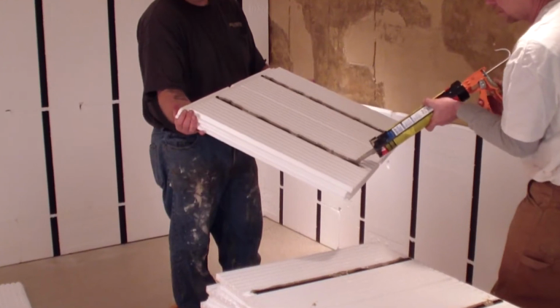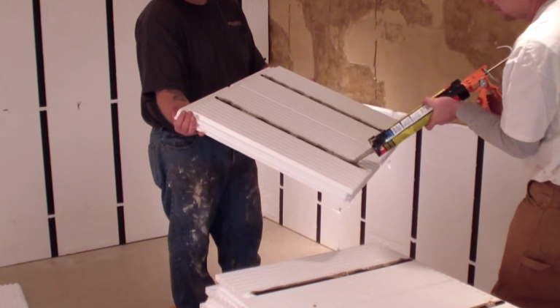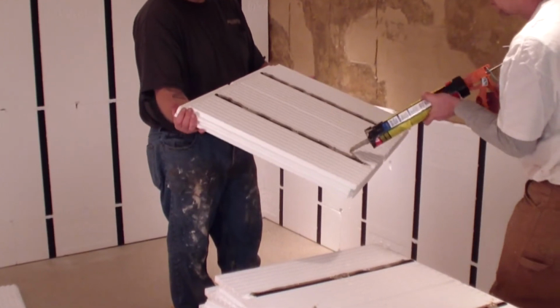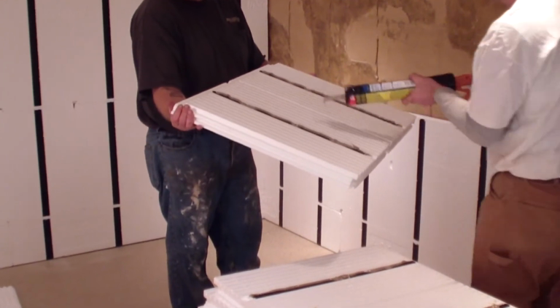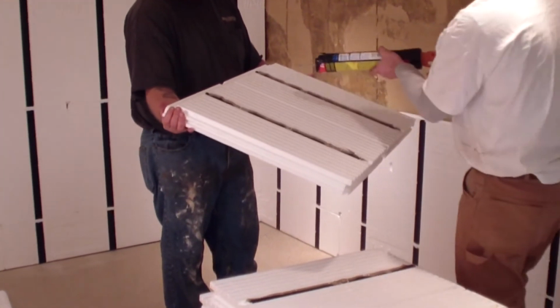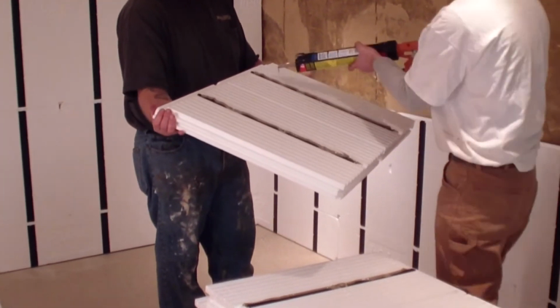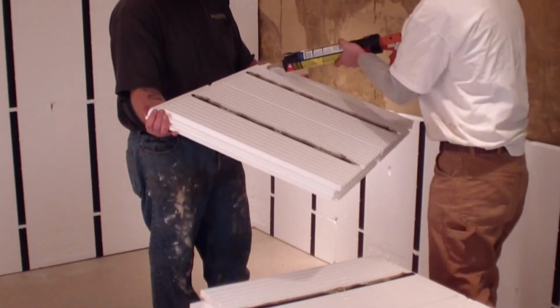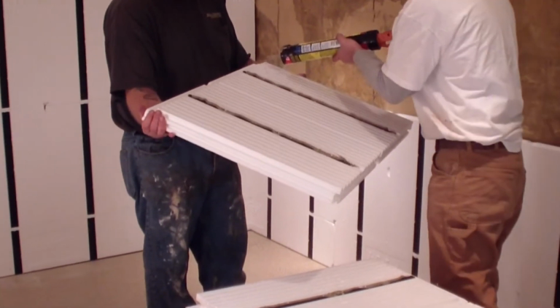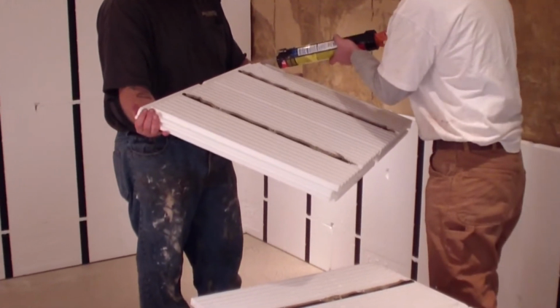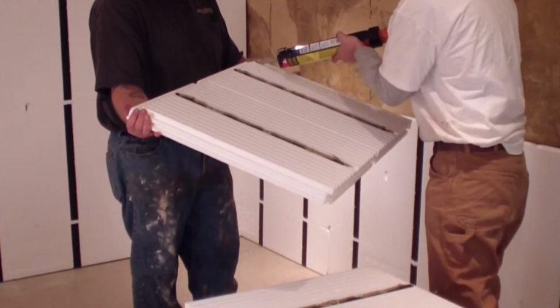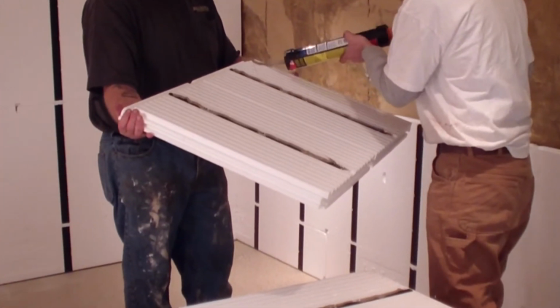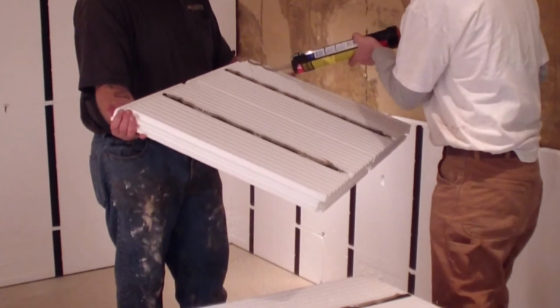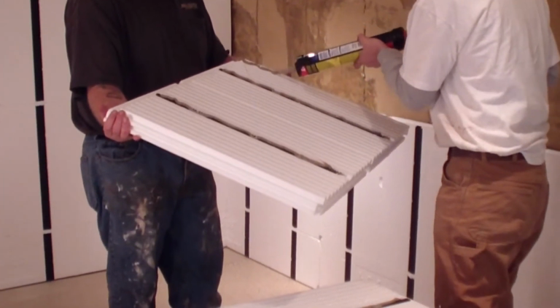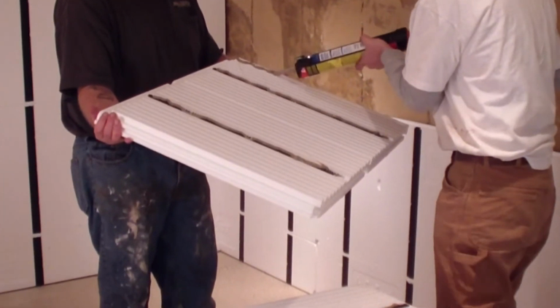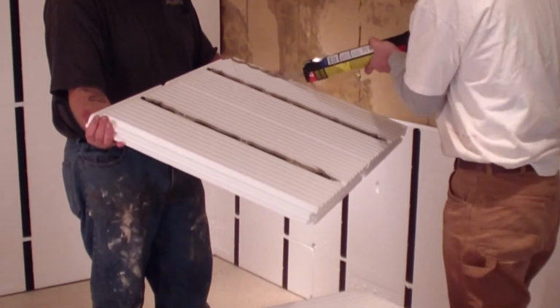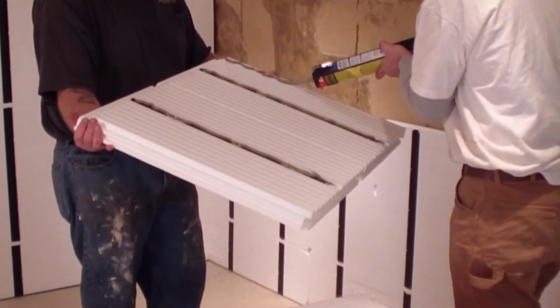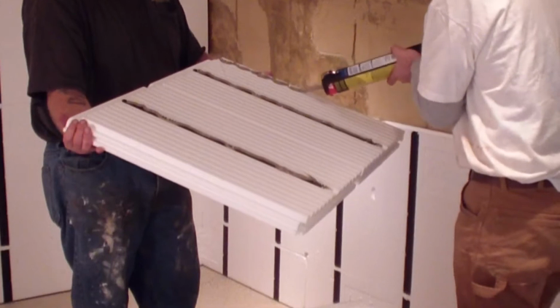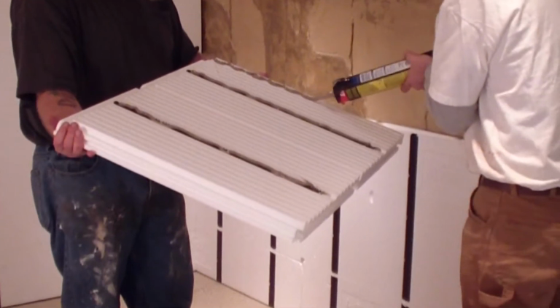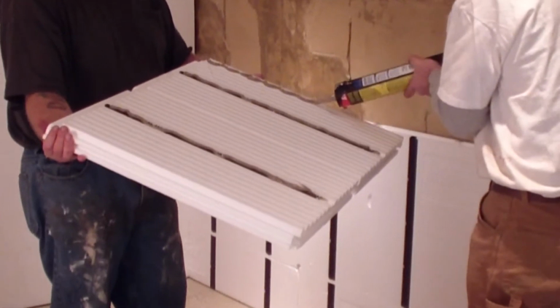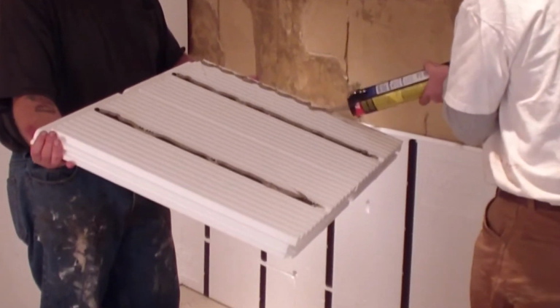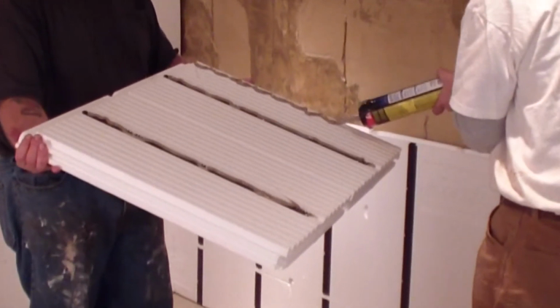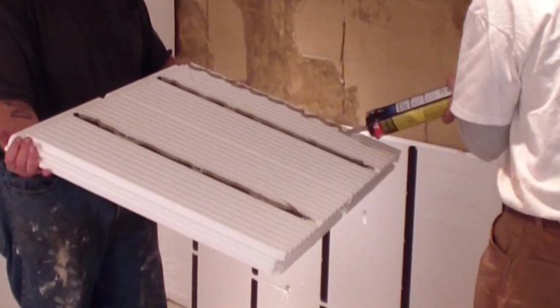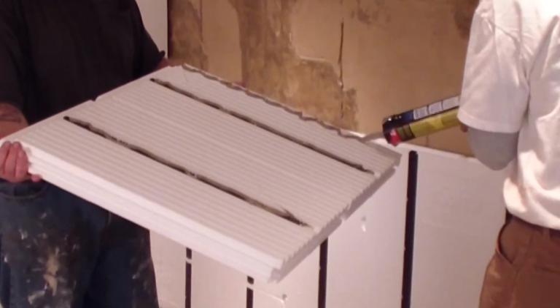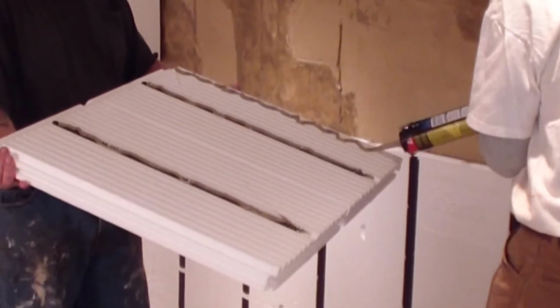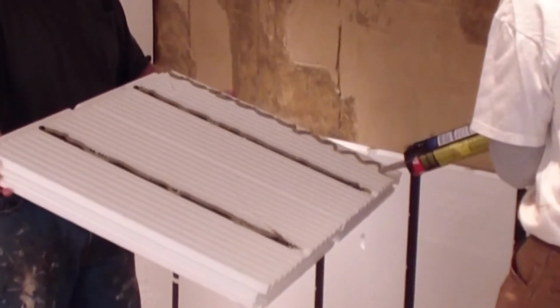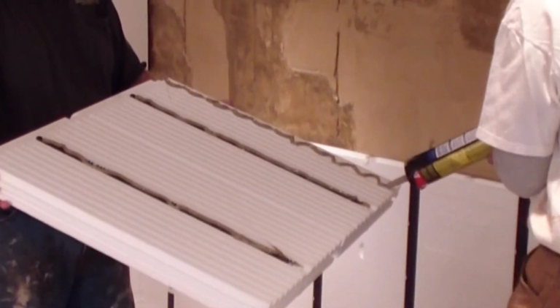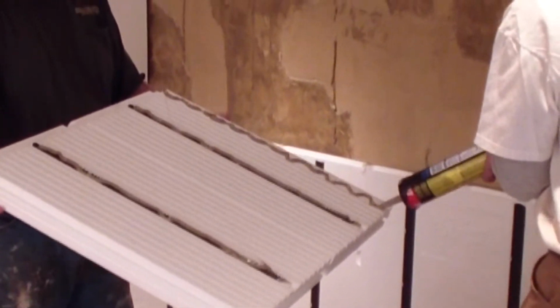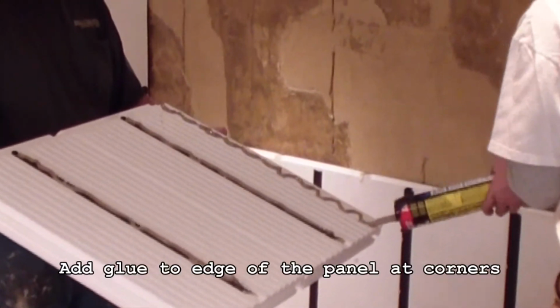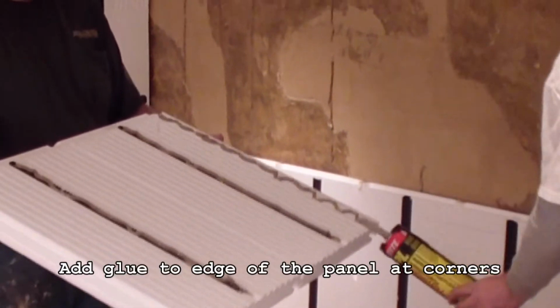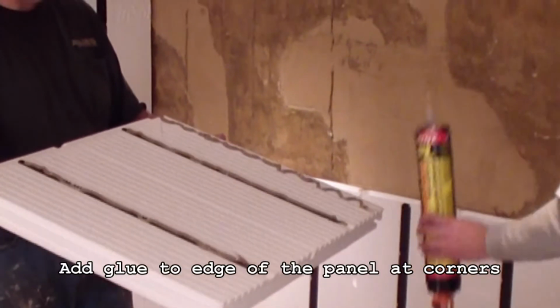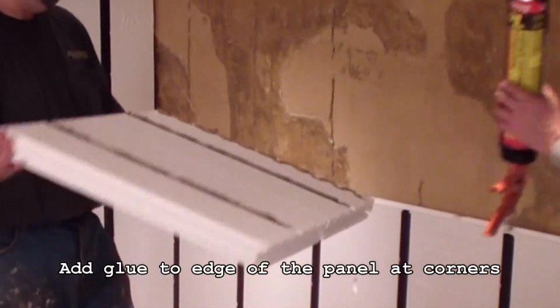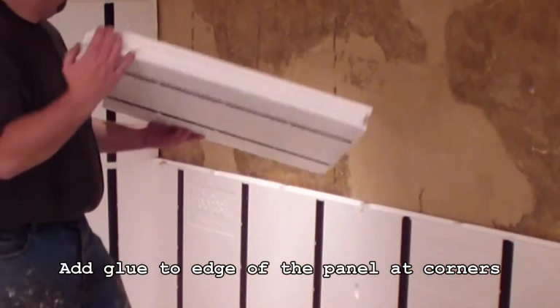I've been doing this for the last 20 years. This is going to be the easiest way of redoing a basement that I've ever seen. This is definitely an easy install. I like this system here.